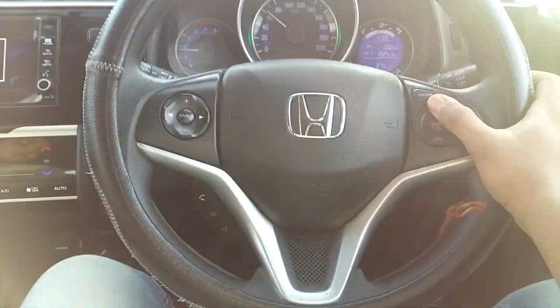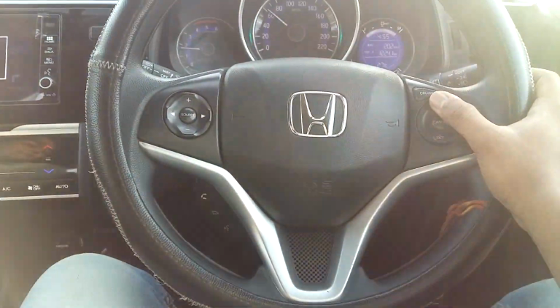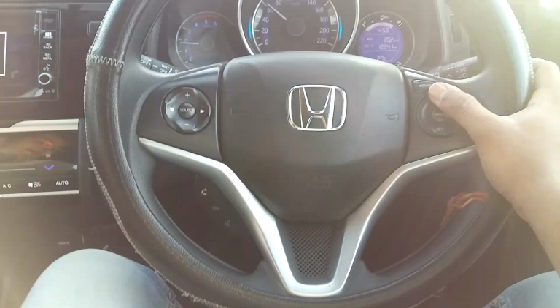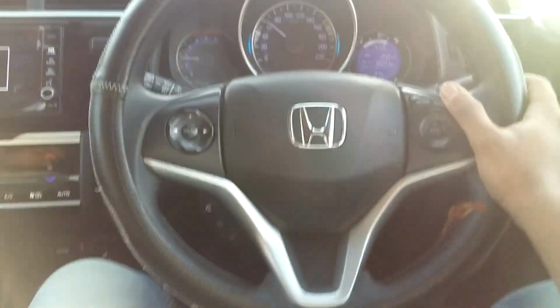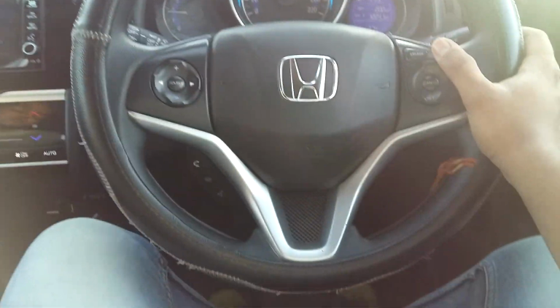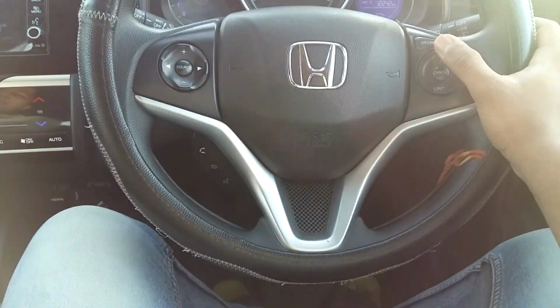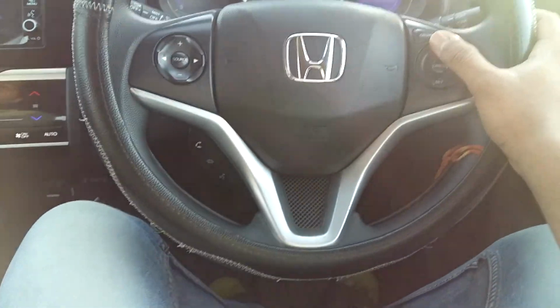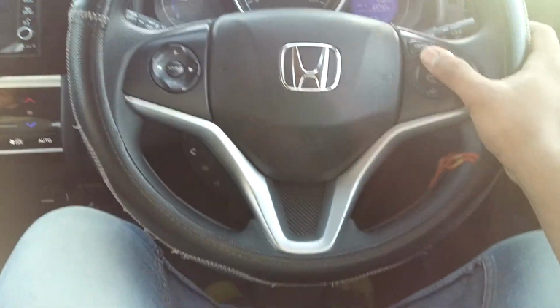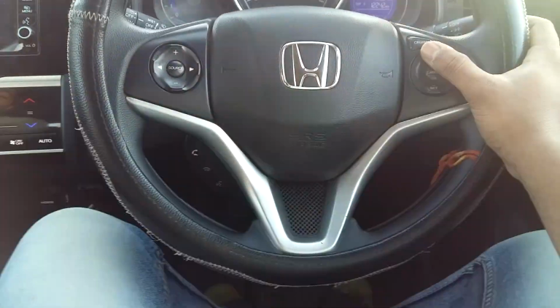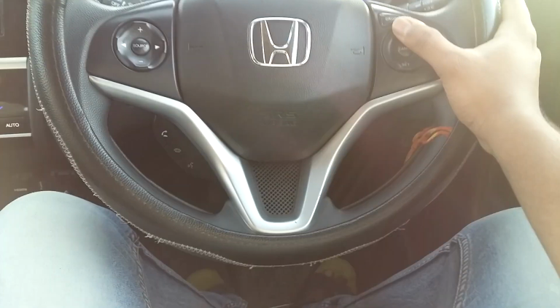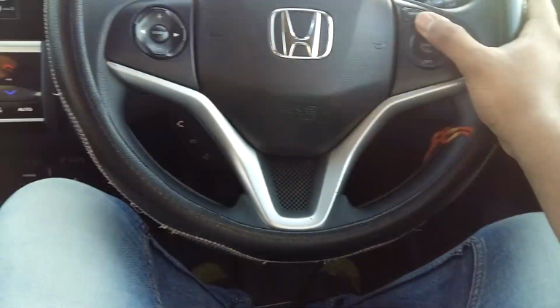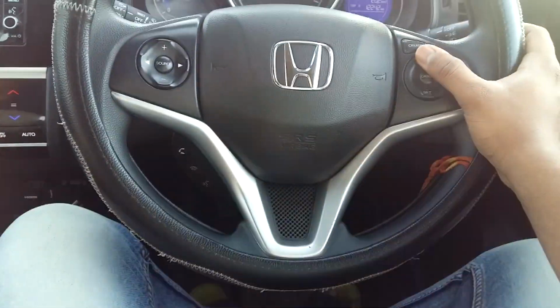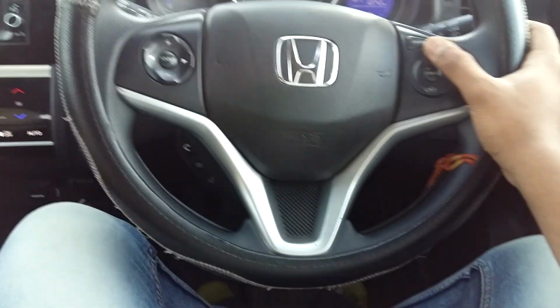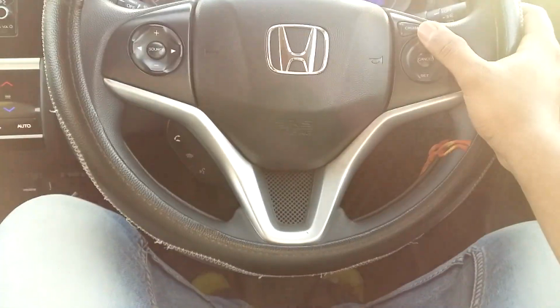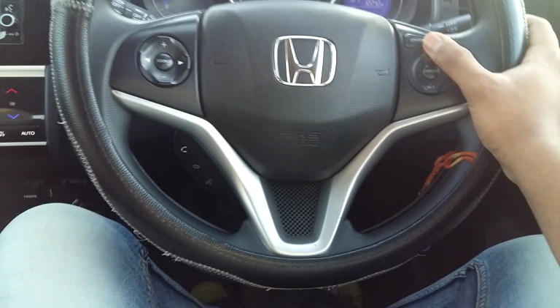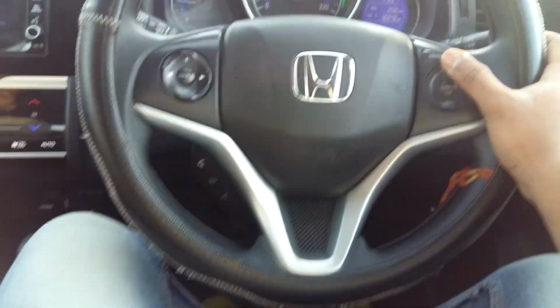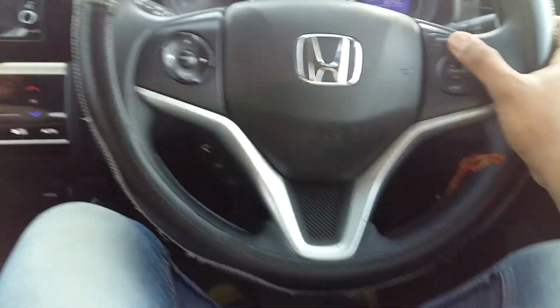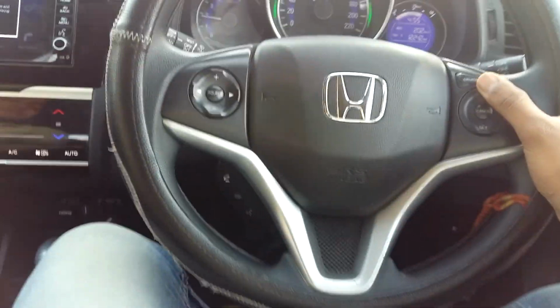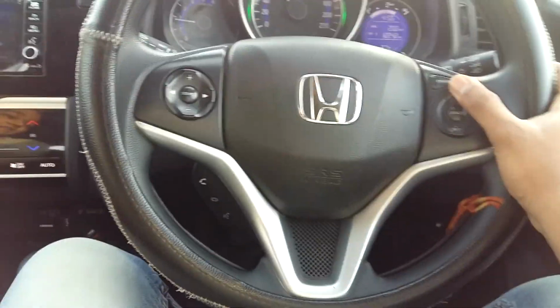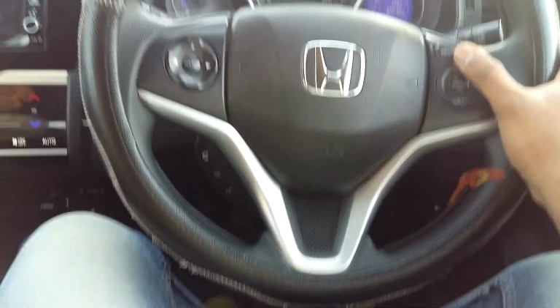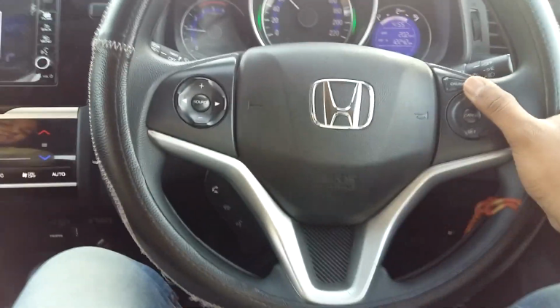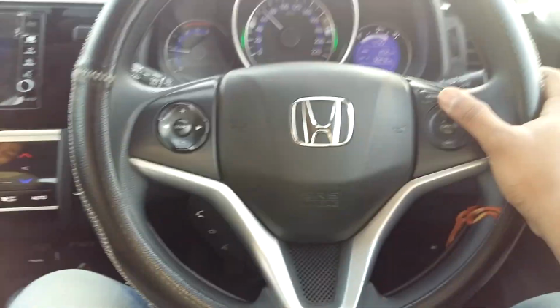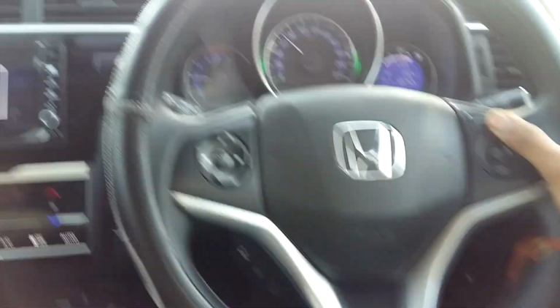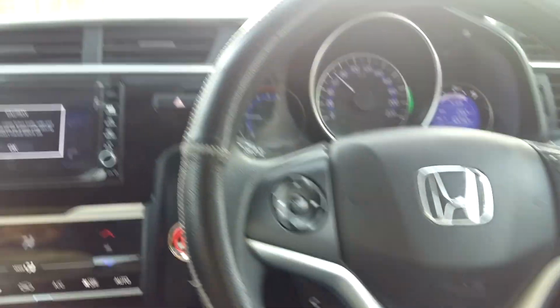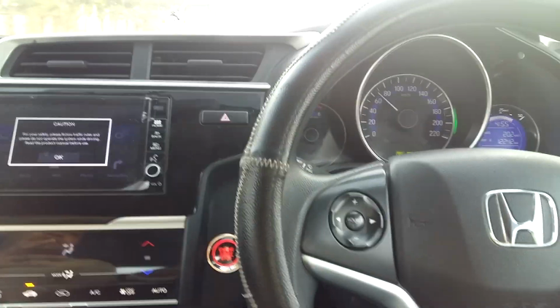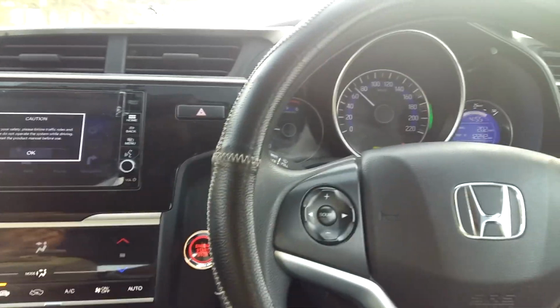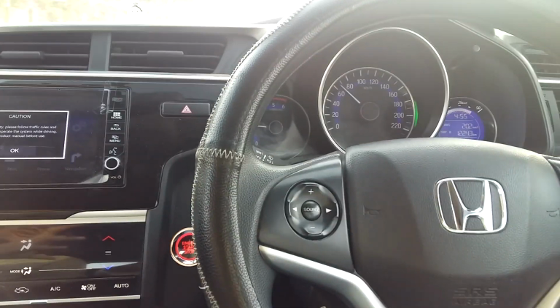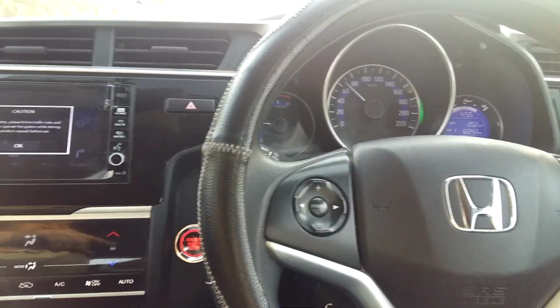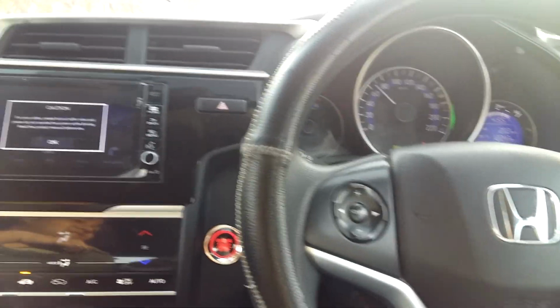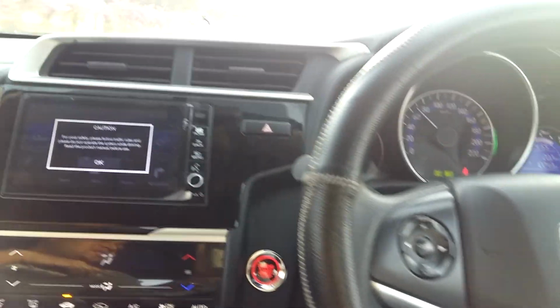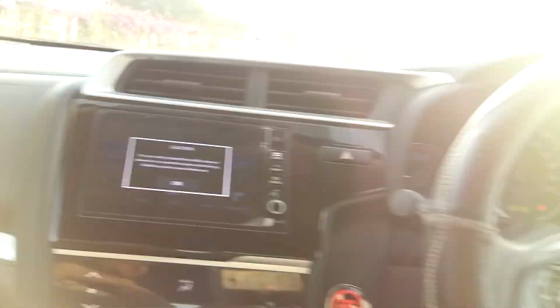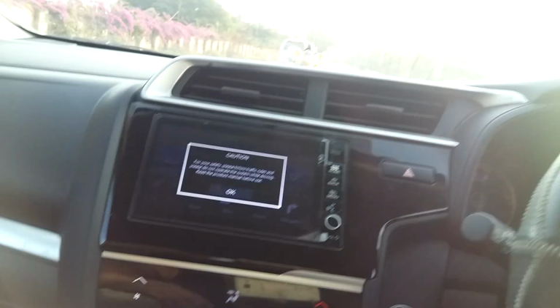The car is achieving 20.2 km per litre, which is a good figure for this car. If we cancel the cruise, we will cancel the car's cruise mode.